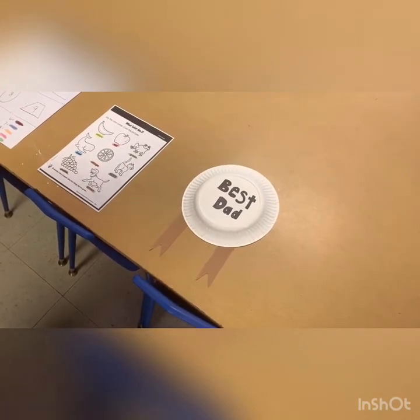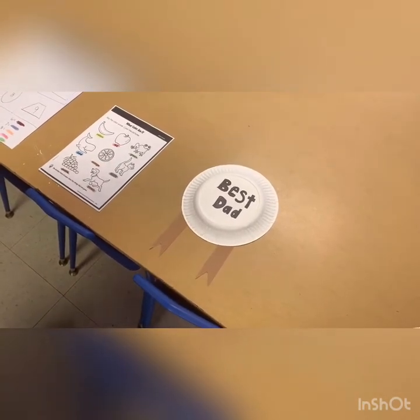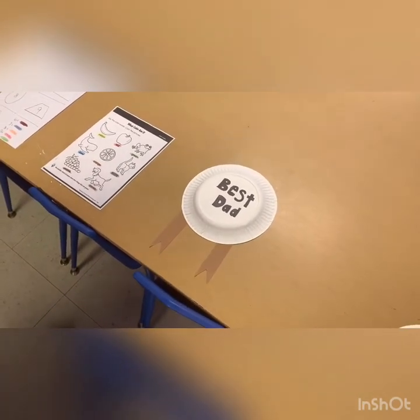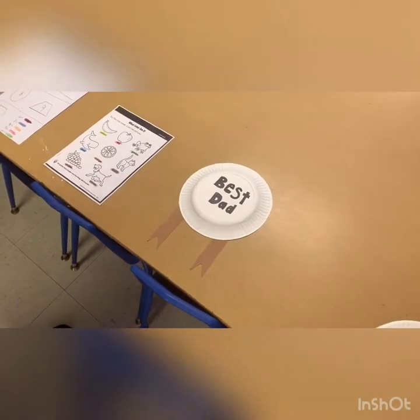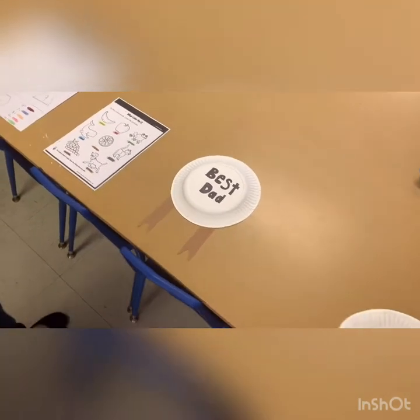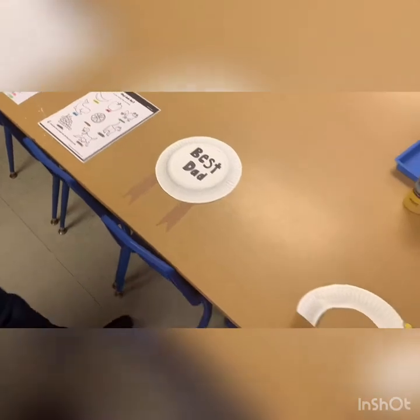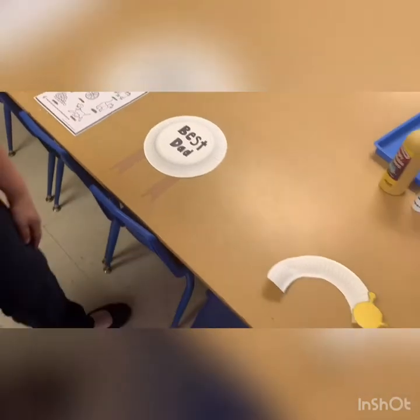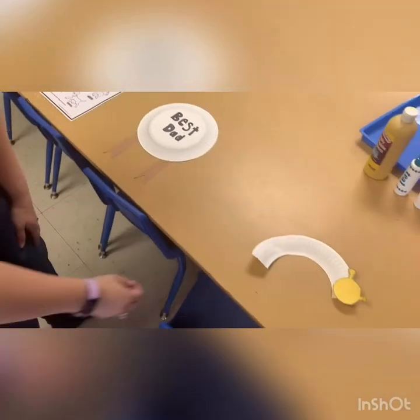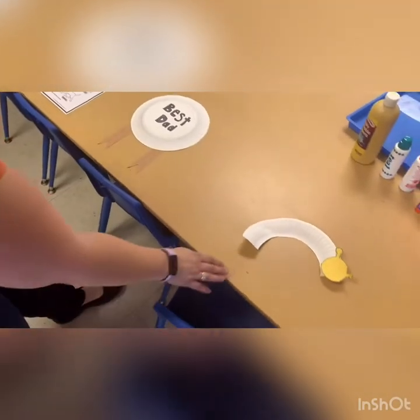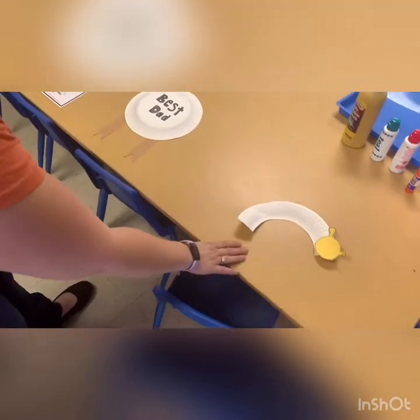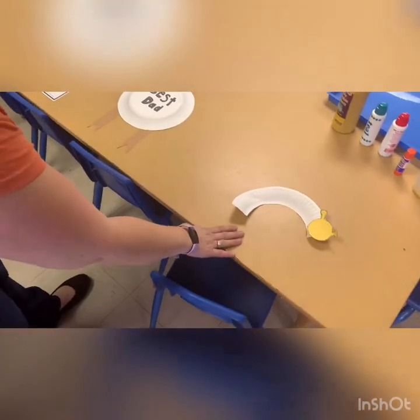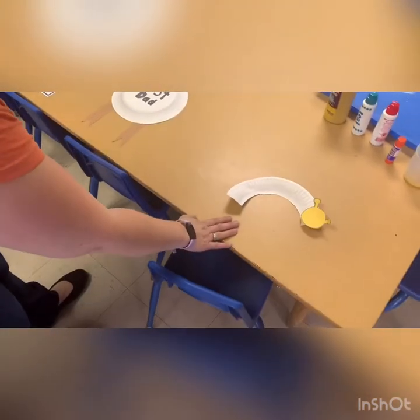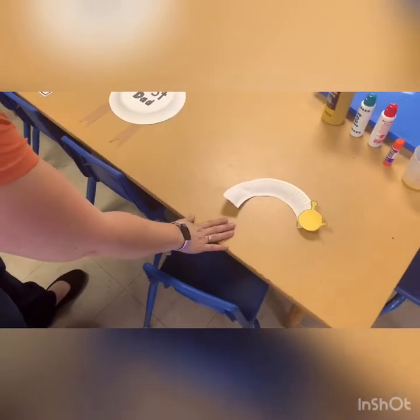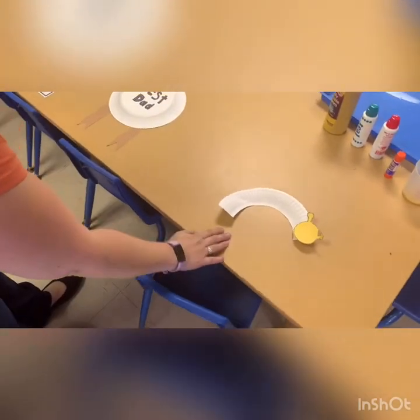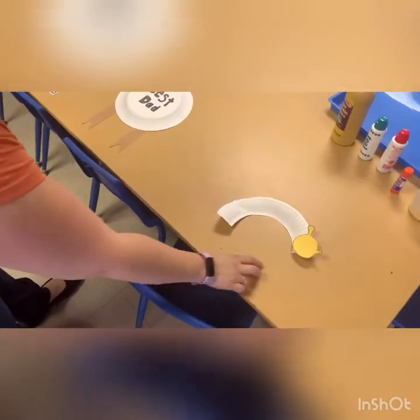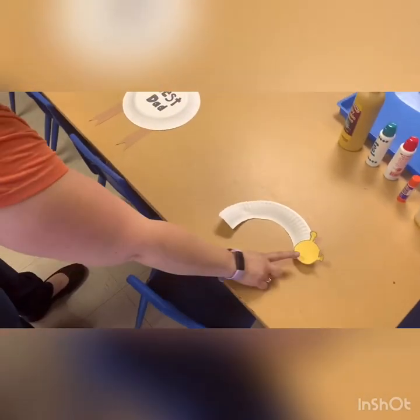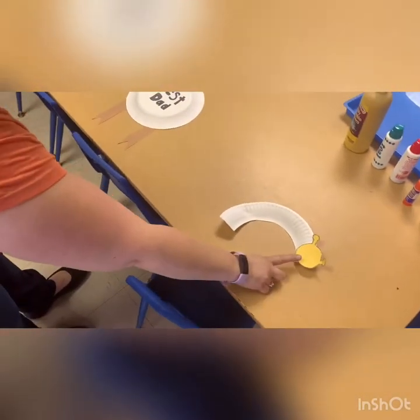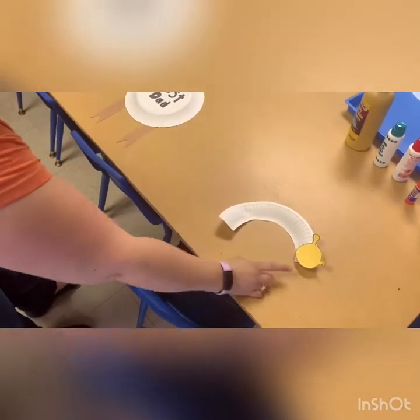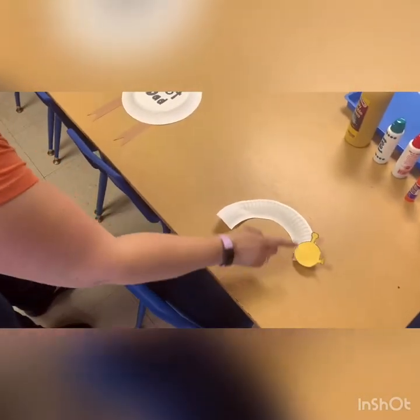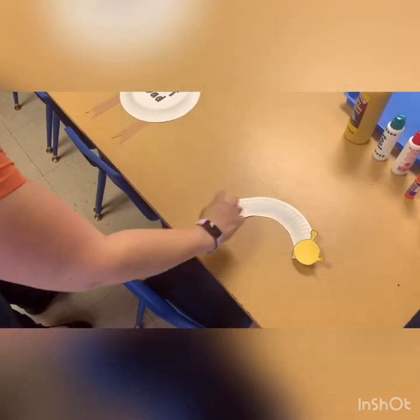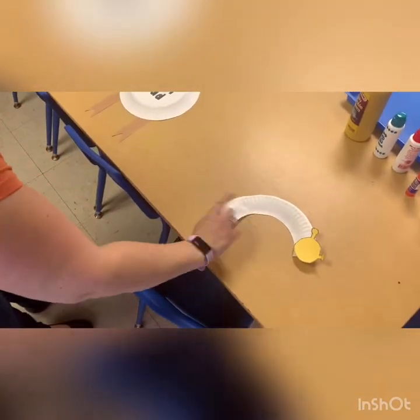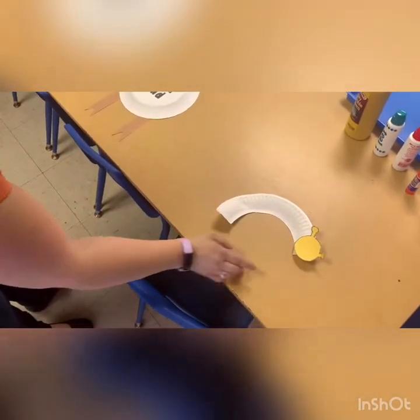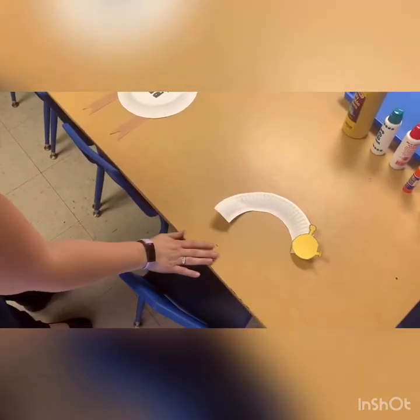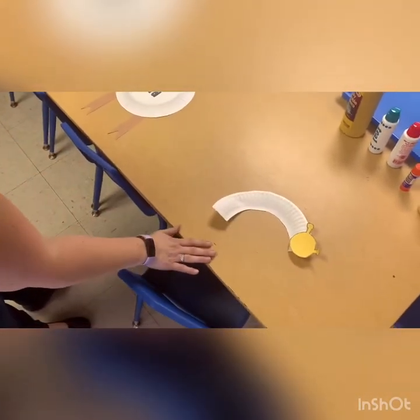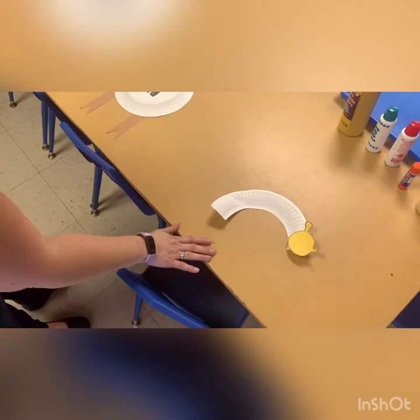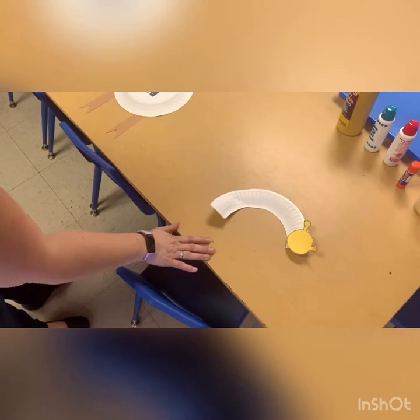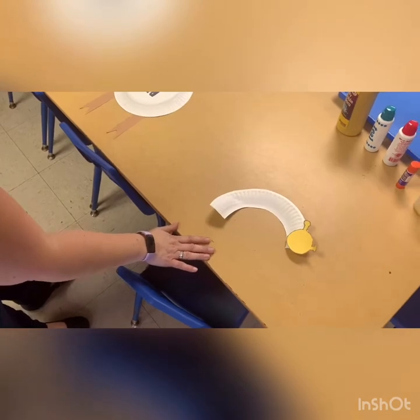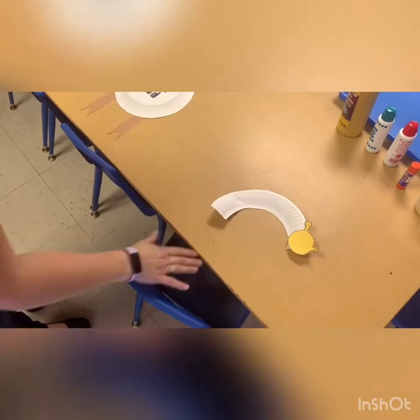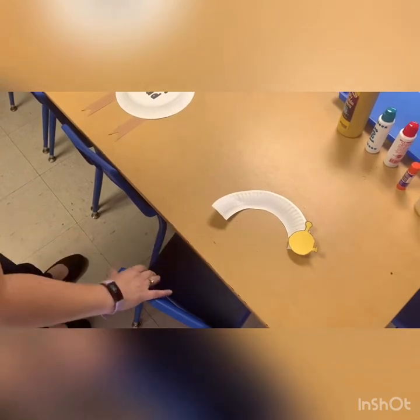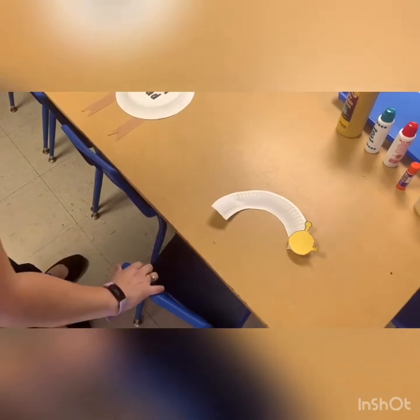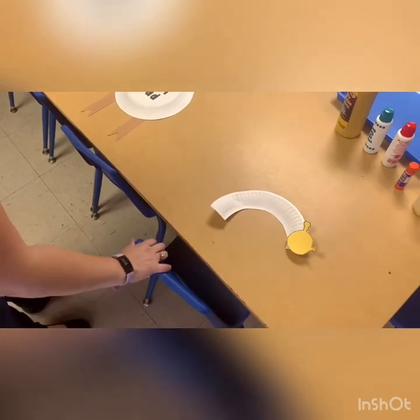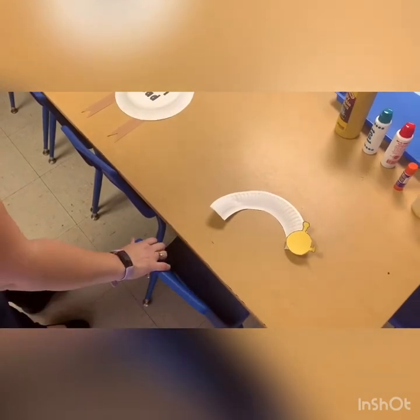And then we'll move on and we'll be making a caterpillar. With our caterpillar, you'll glue the head on and then you'll color or paint the caterpillar's body. Thank you.